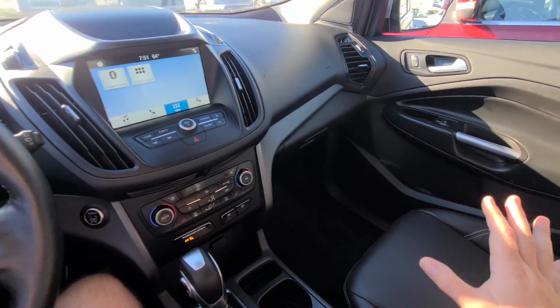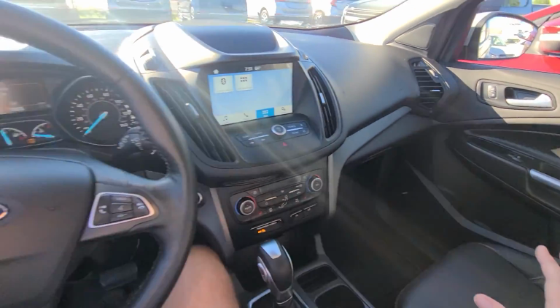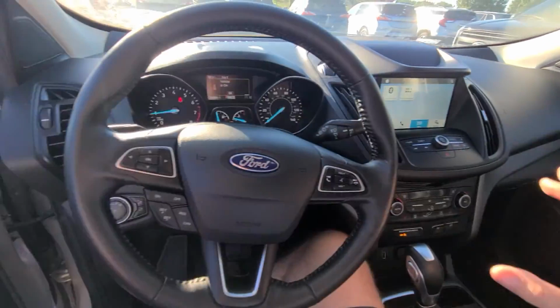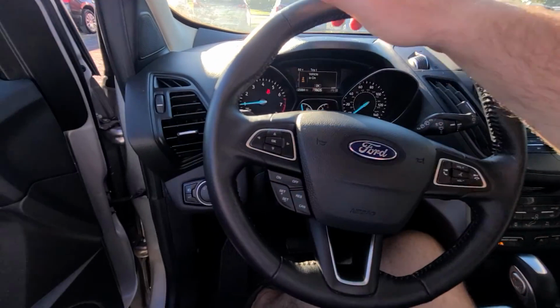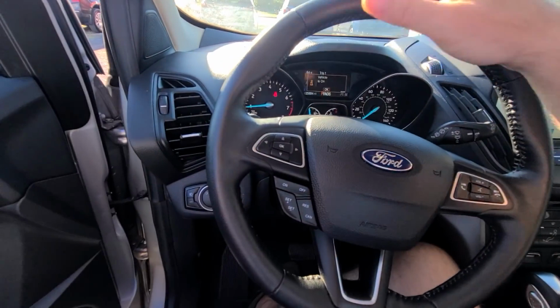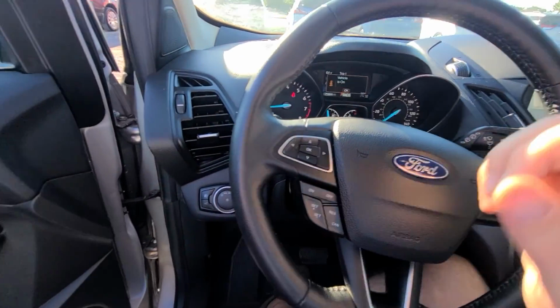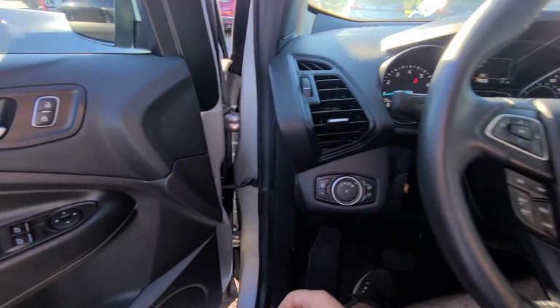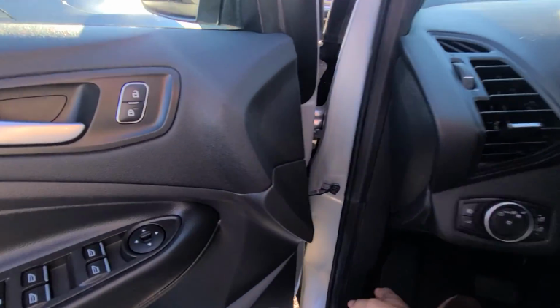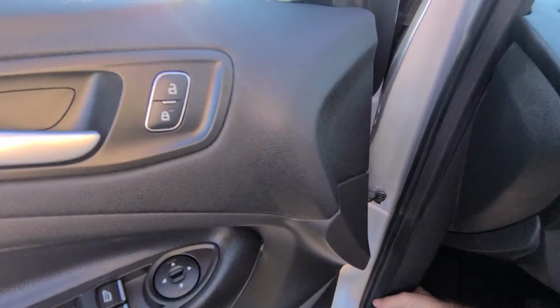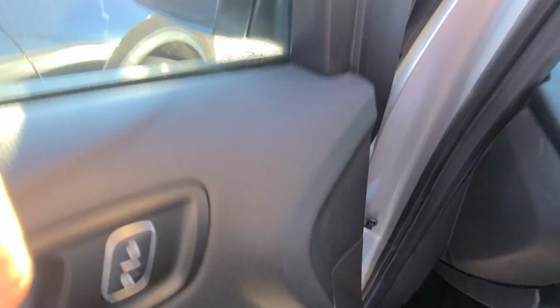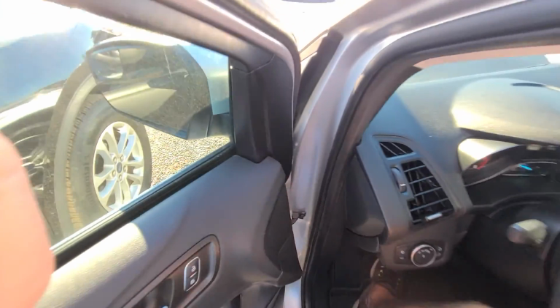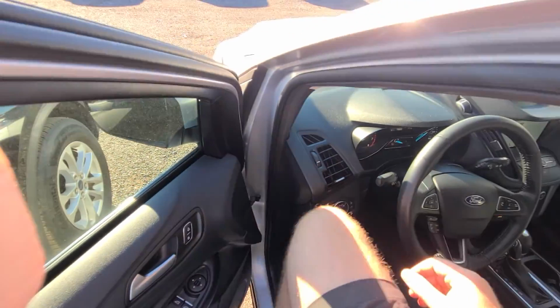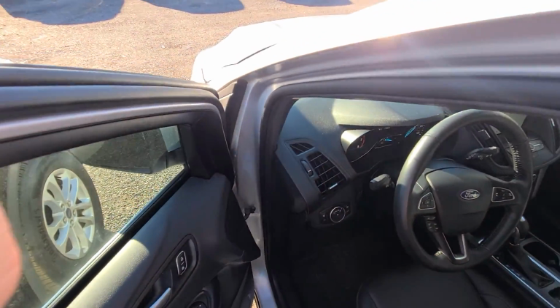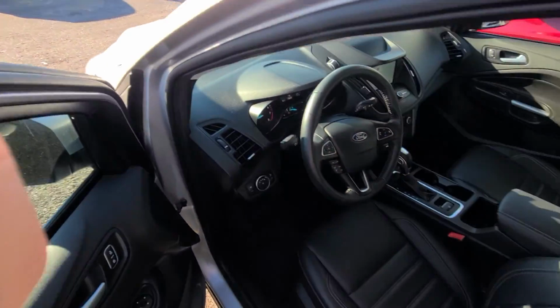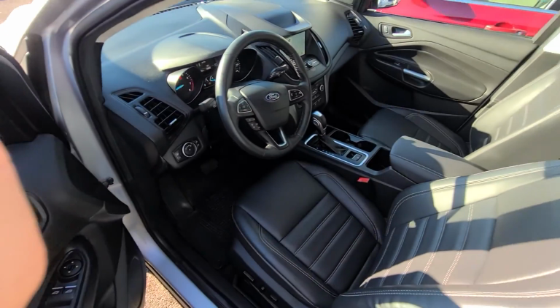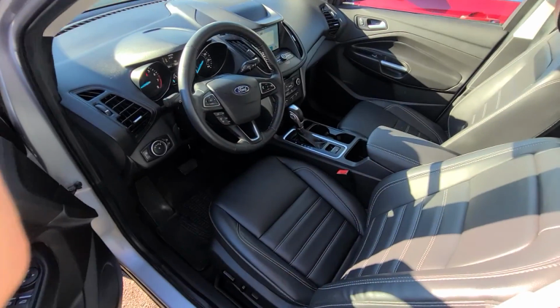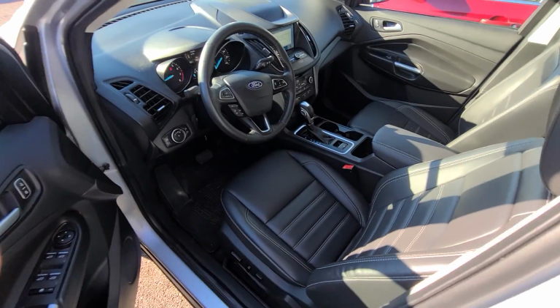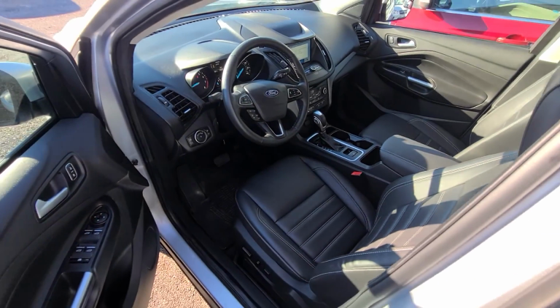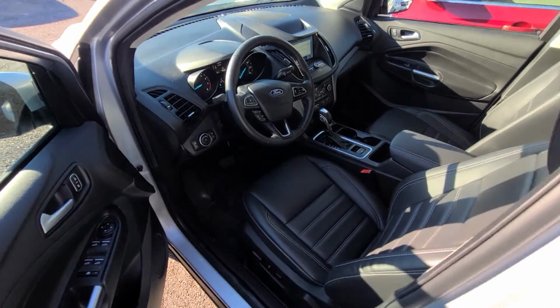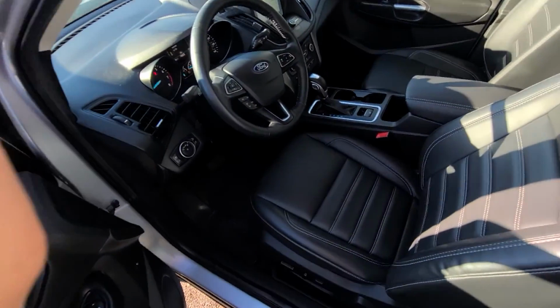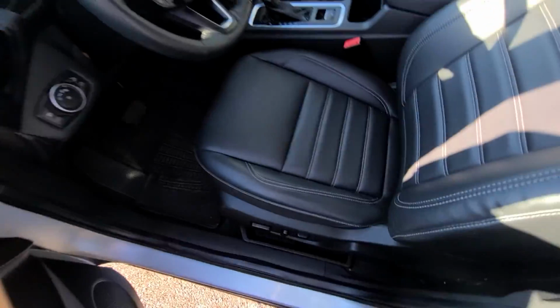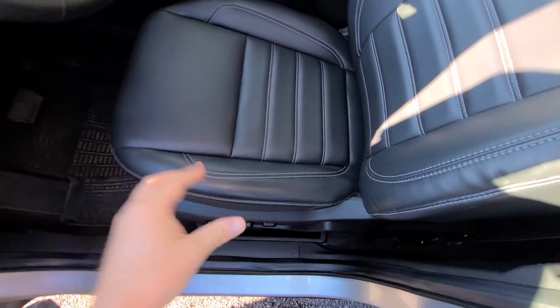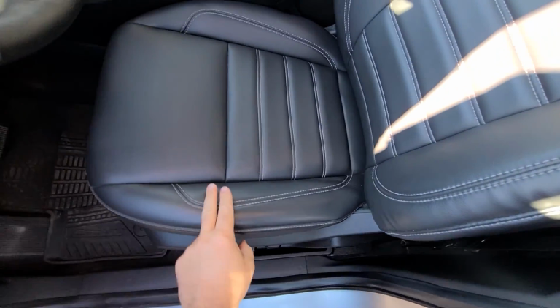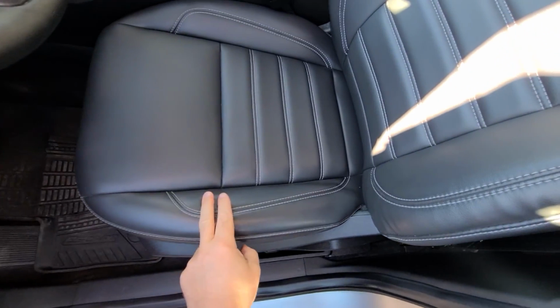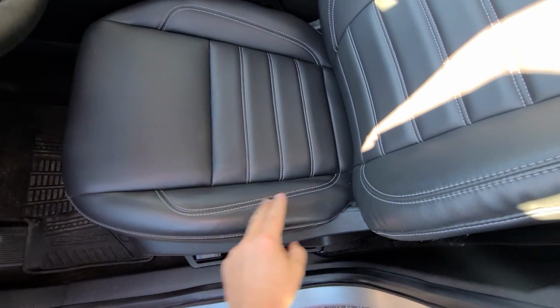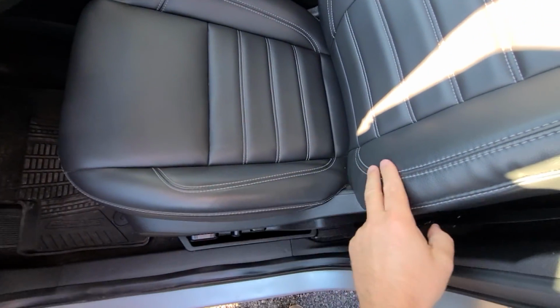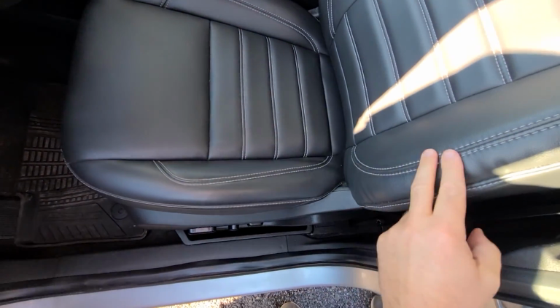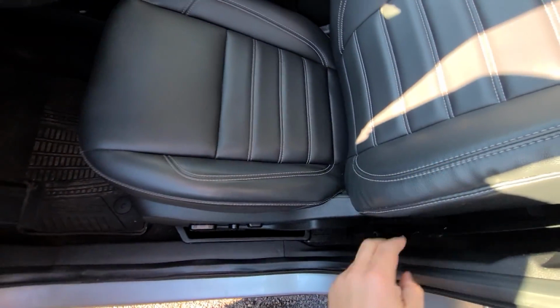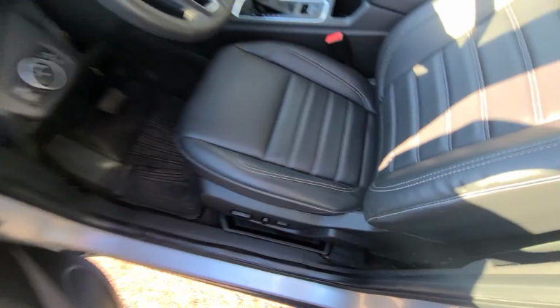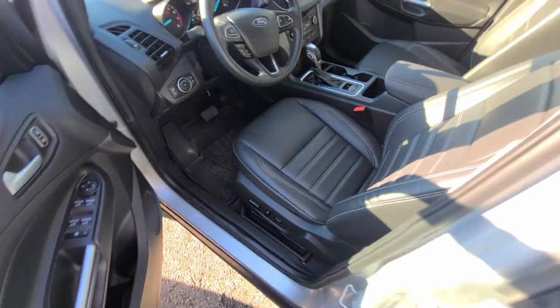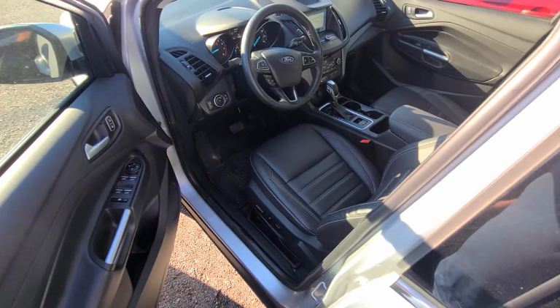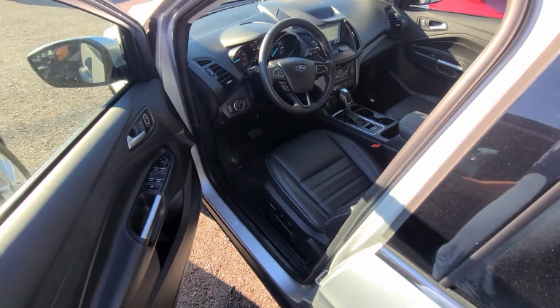Inside is professionally detailed and is absolutely spotless — and I do mean spotless. No tobacco smell, no pet hairs, or anything like that, and no wear on the driver's seat at all. I don't even know how it's possible.